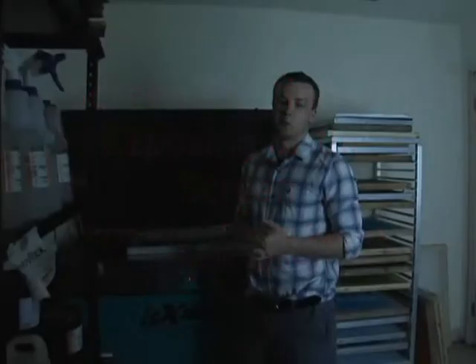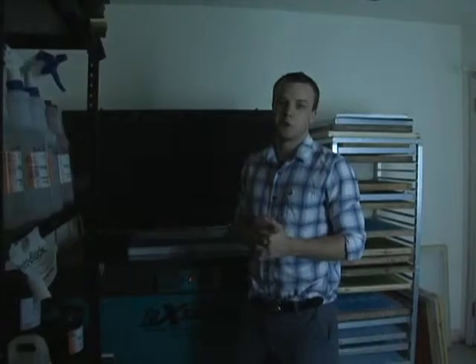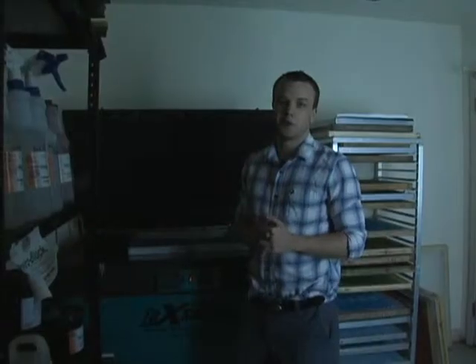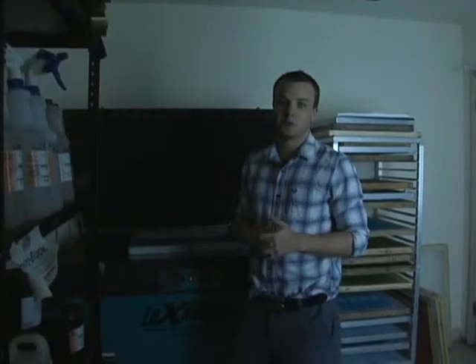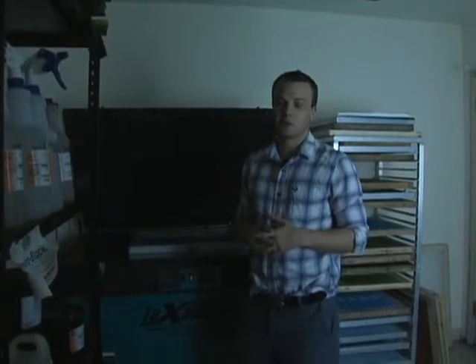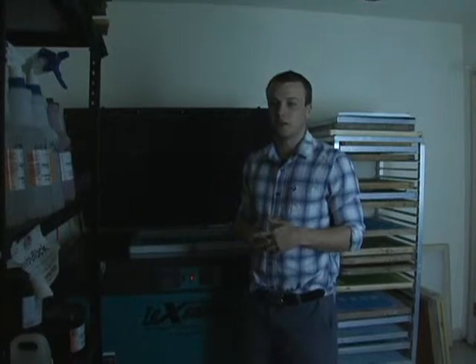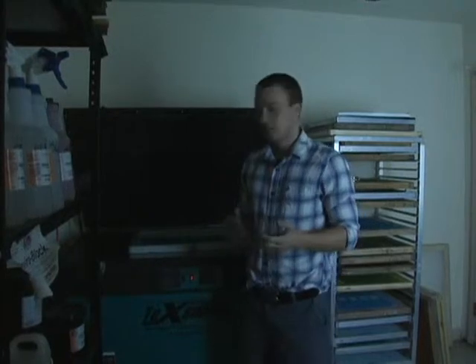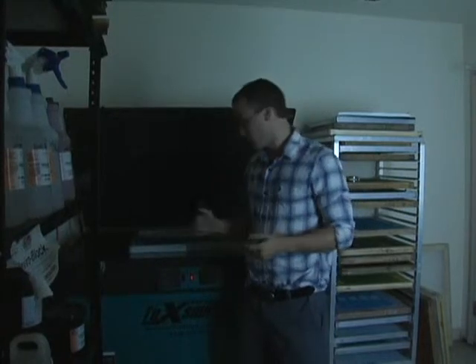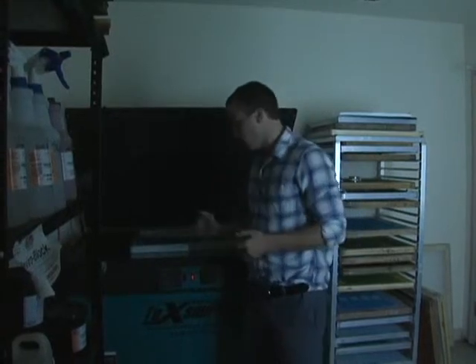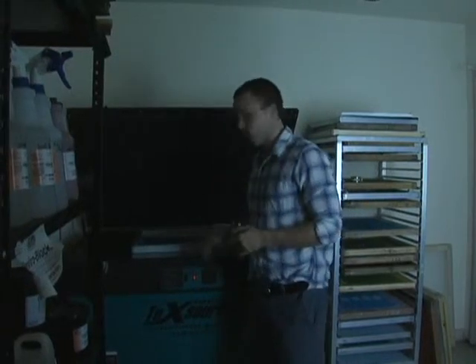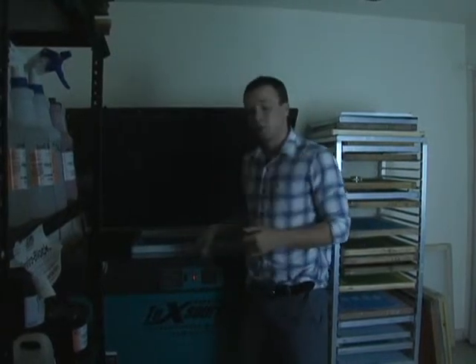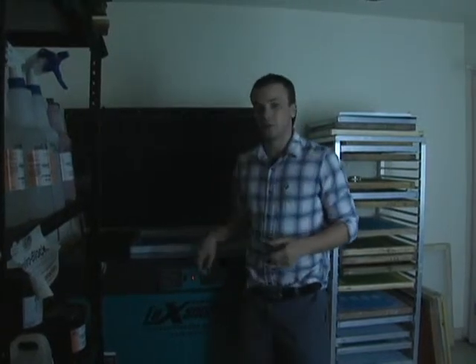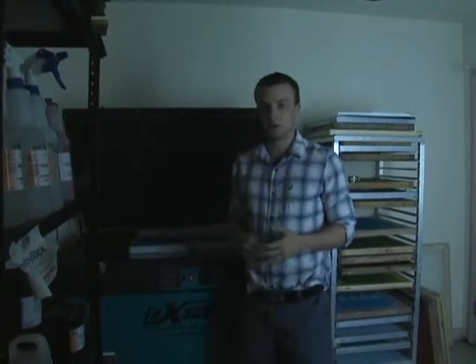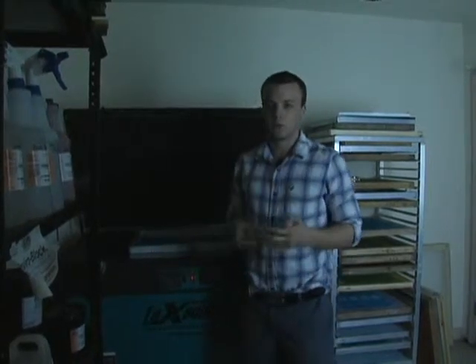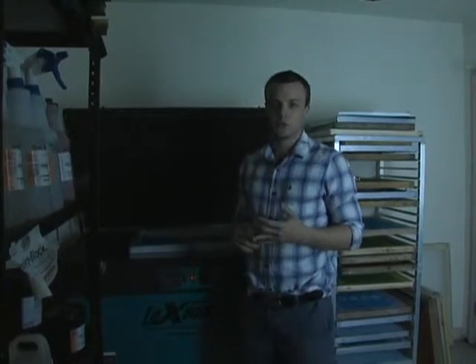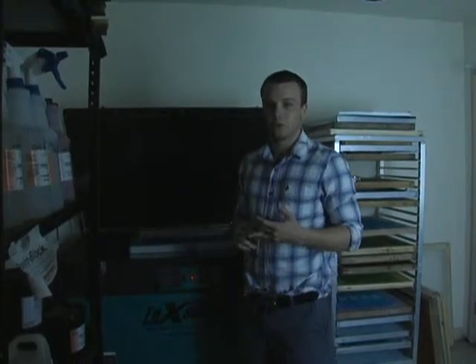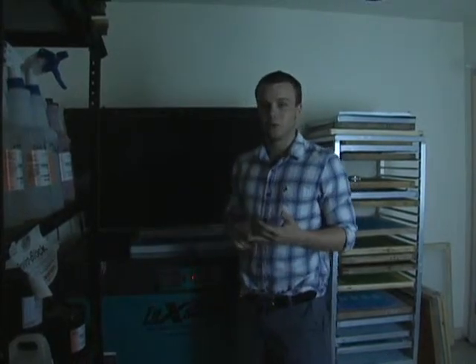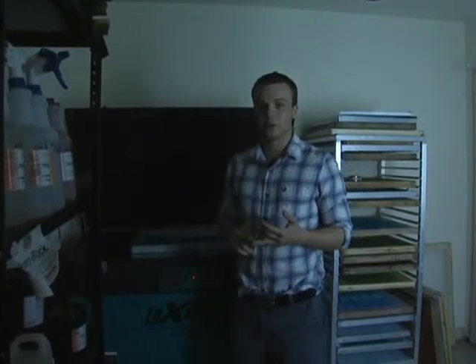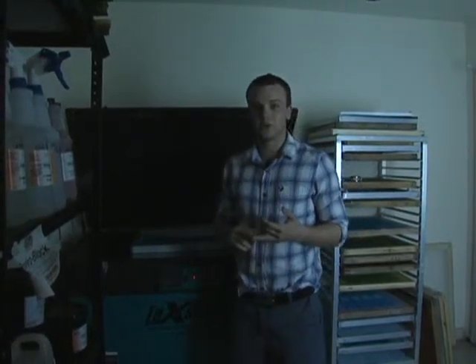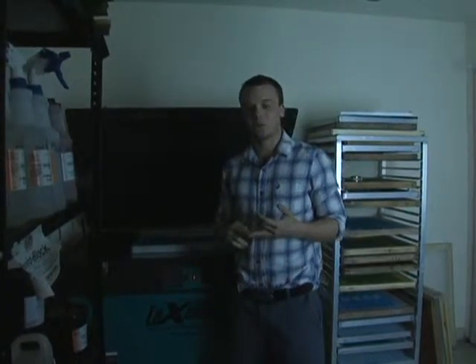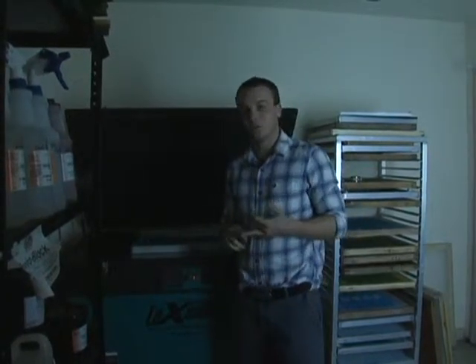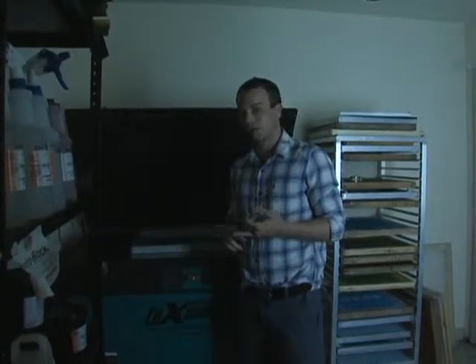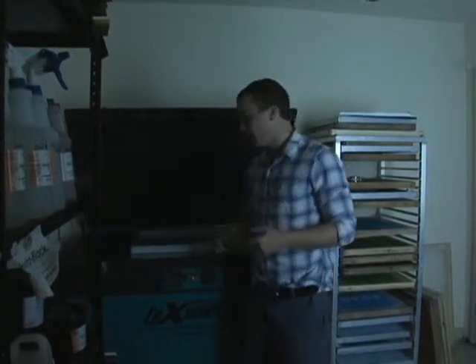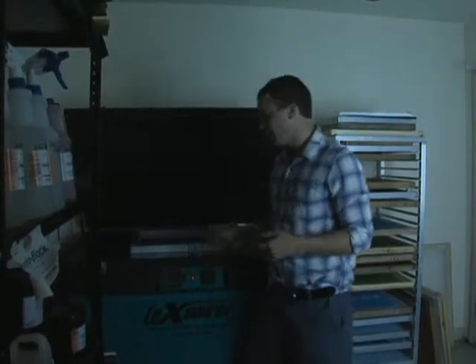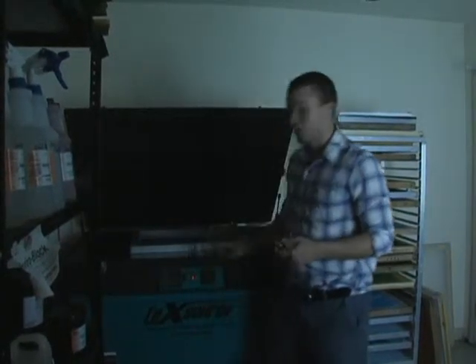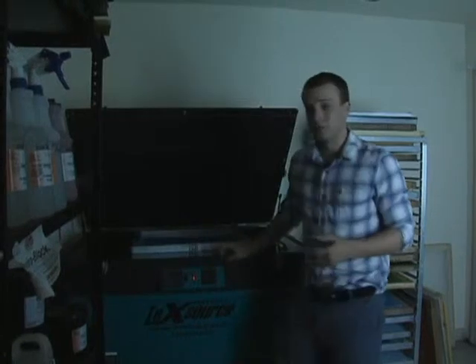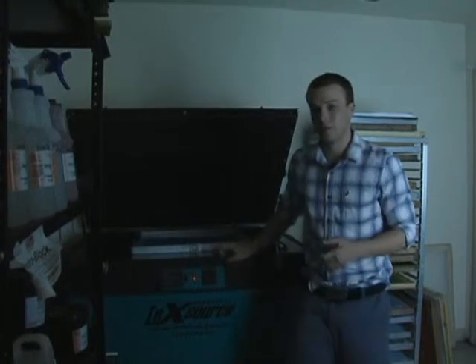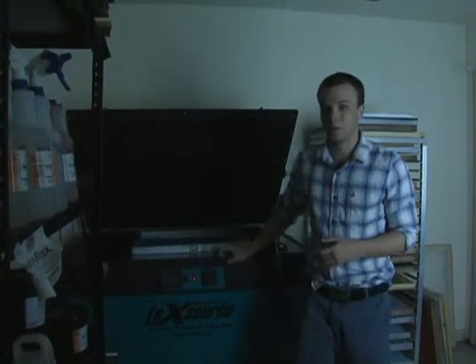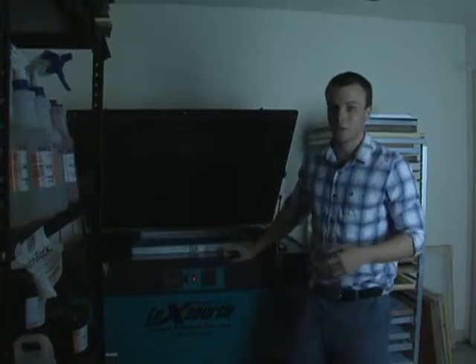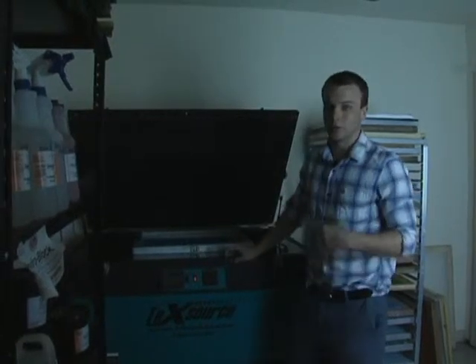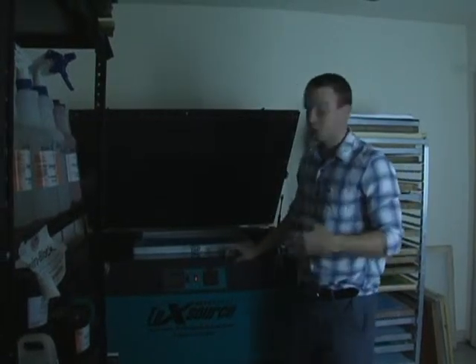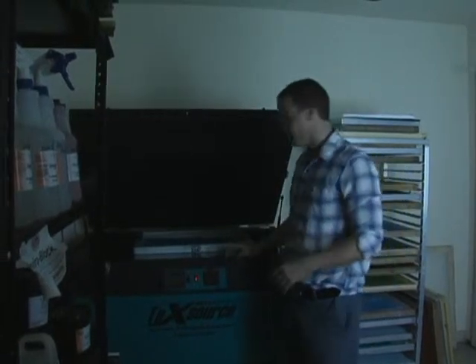I'm here with Ryan's Screen Printing. What we're doing now is exposing the screen. We've already showed you how to coat your screens with emulsion, and we've already showed you how to line up your artwork on the screen.